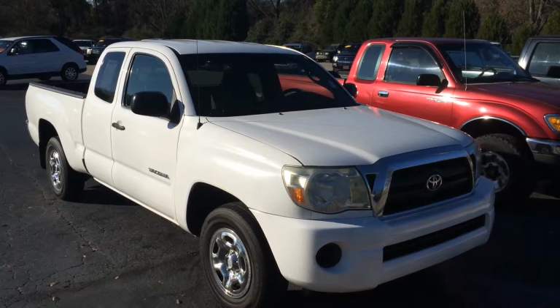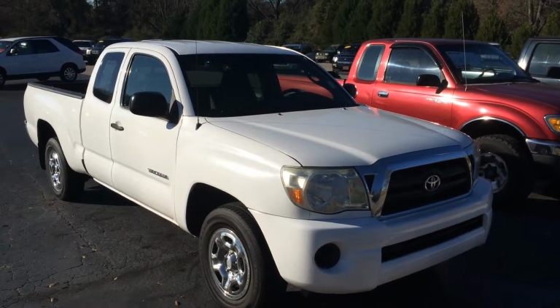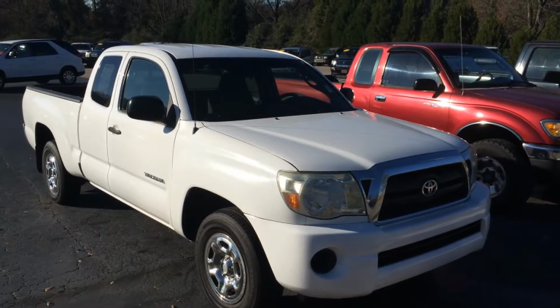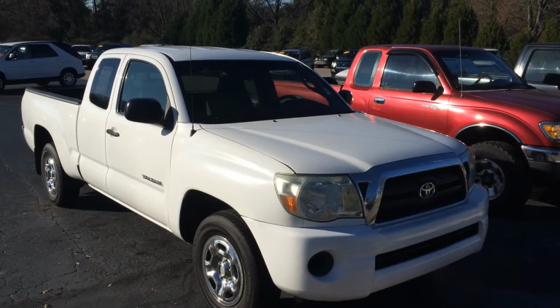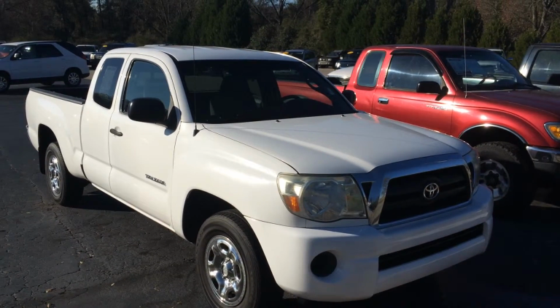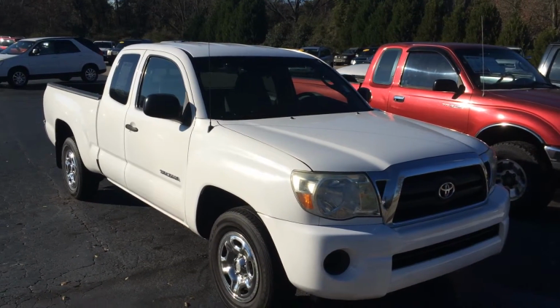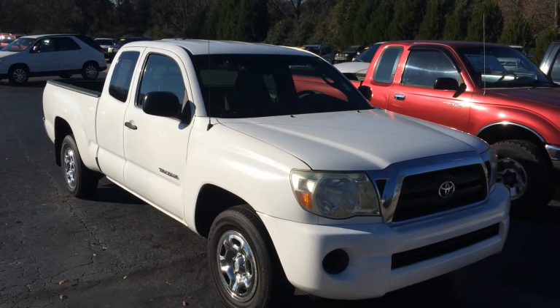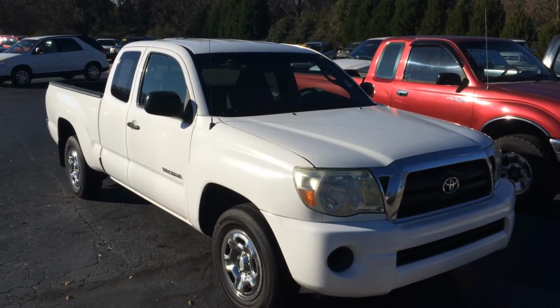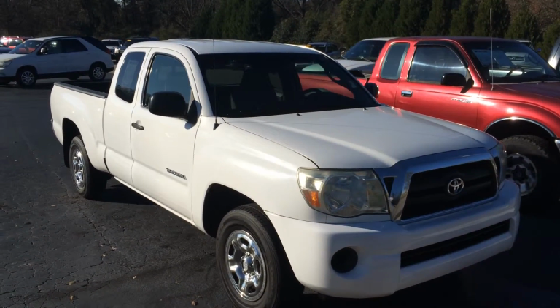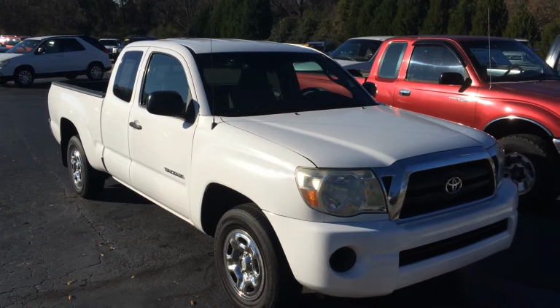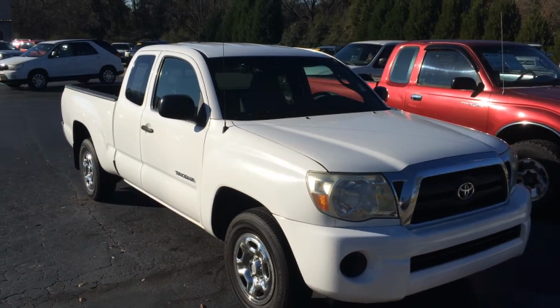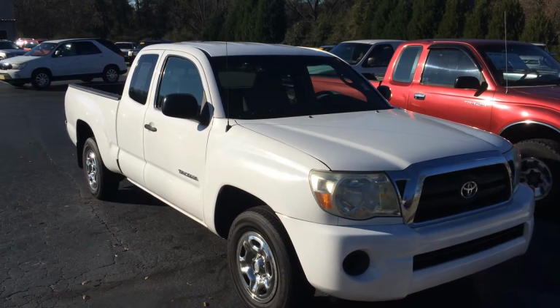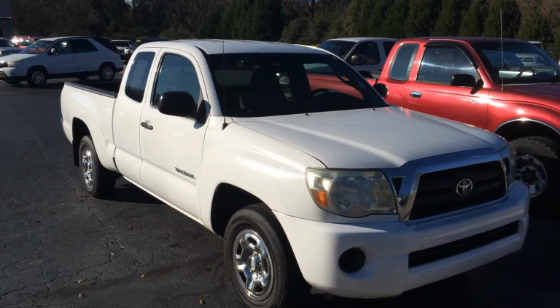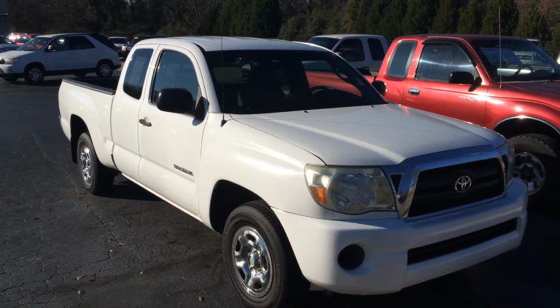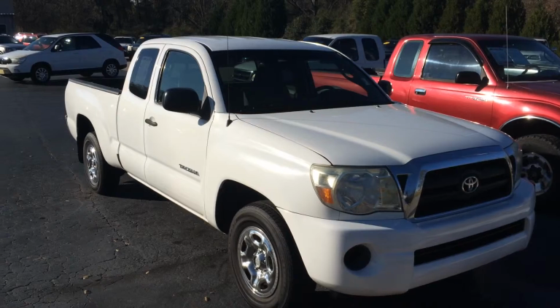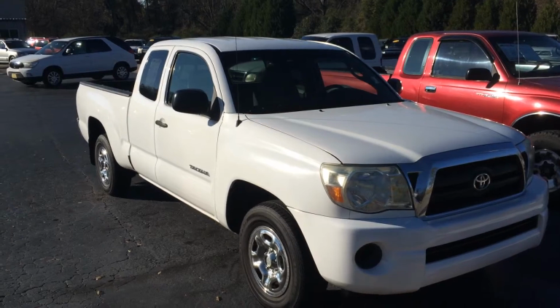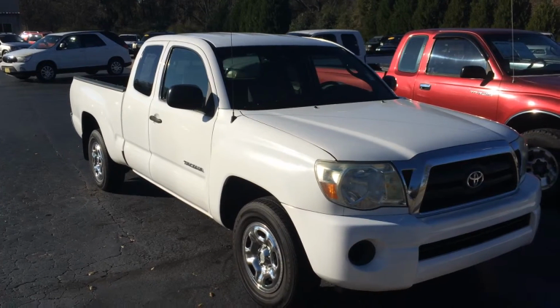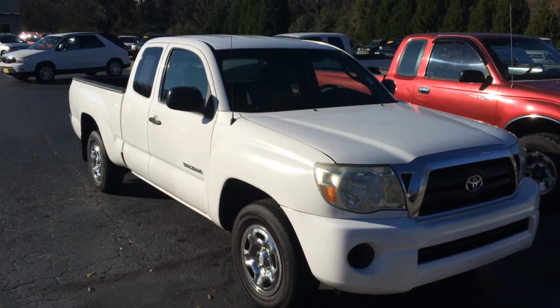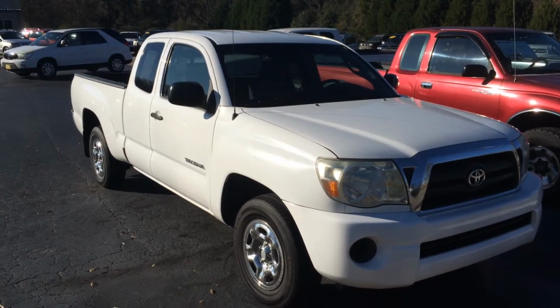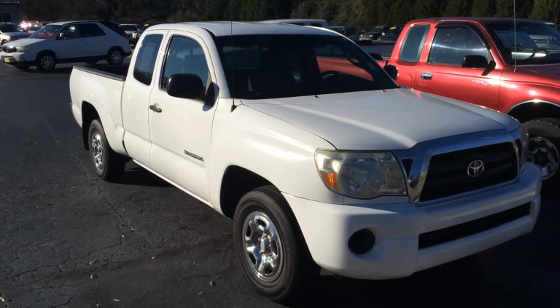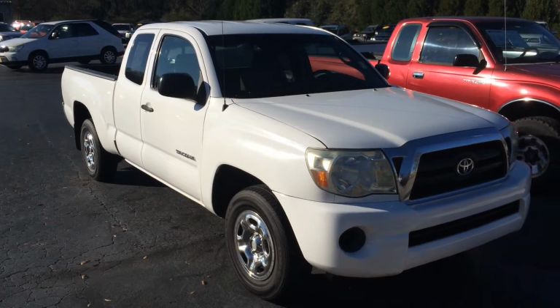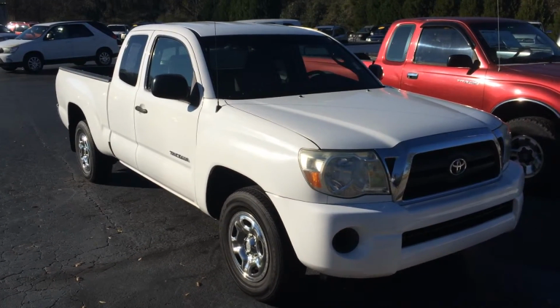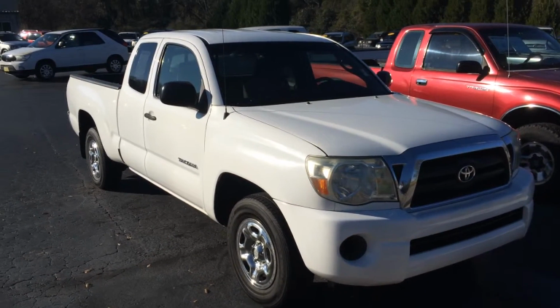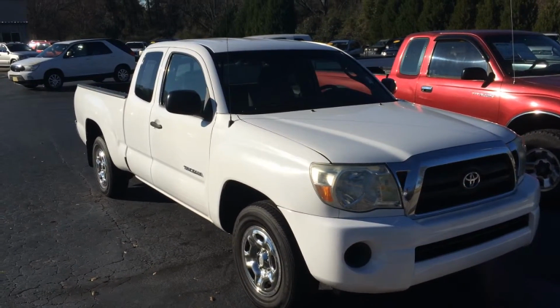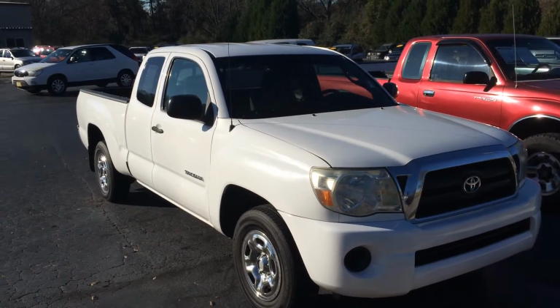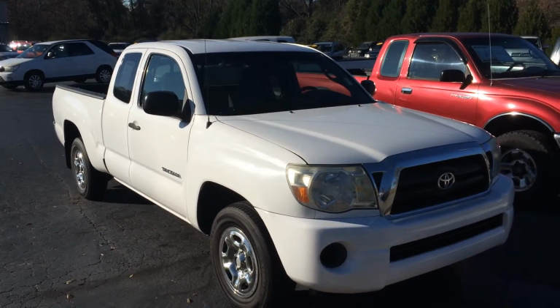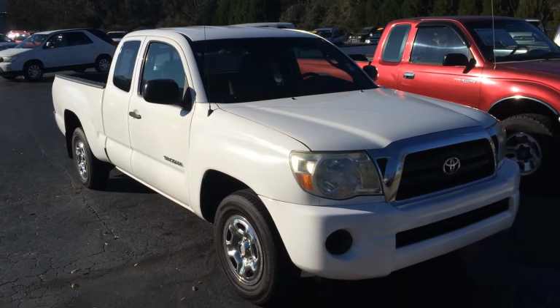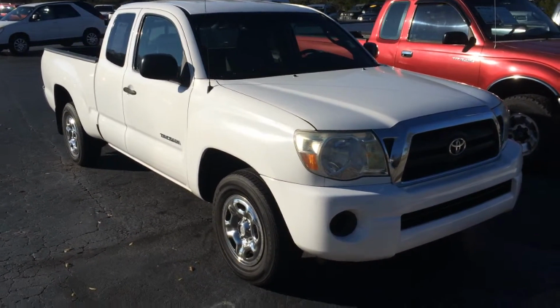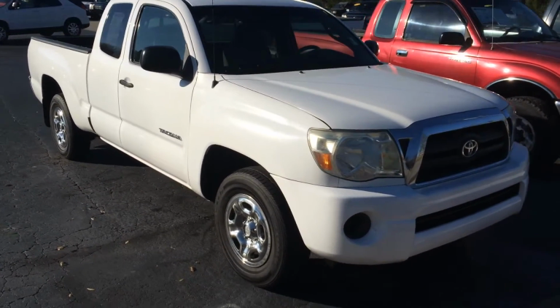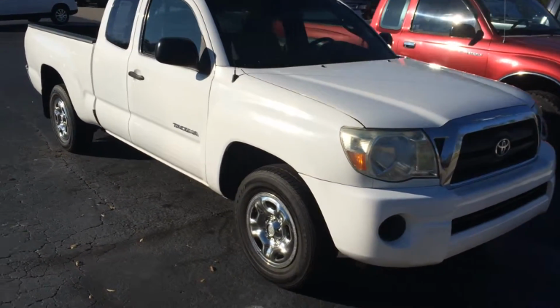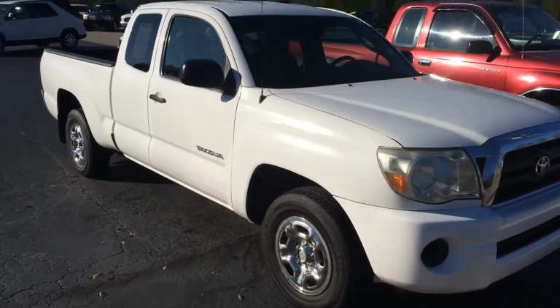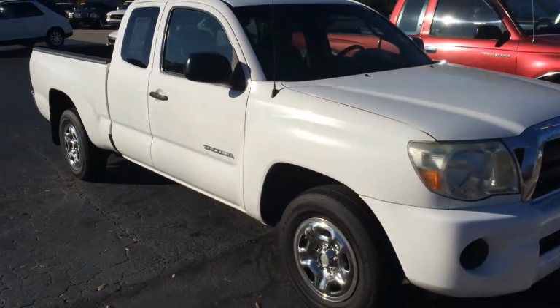Hey Tanya, this is Gerald at LaGrange Toyota here with the 2007 Toyota Tacoma. This is an XS cab in white, and I wanted to walk around here and point out some features for you.